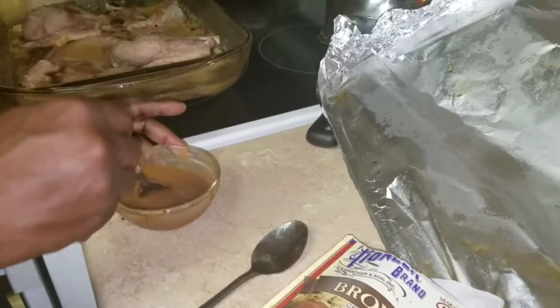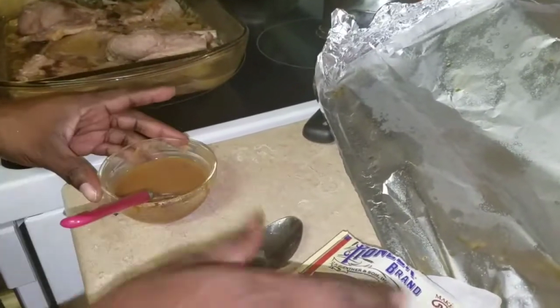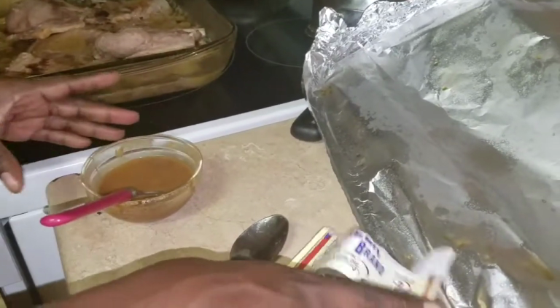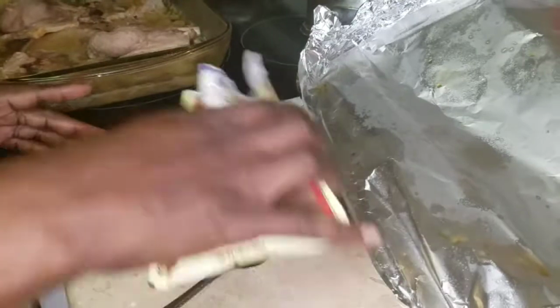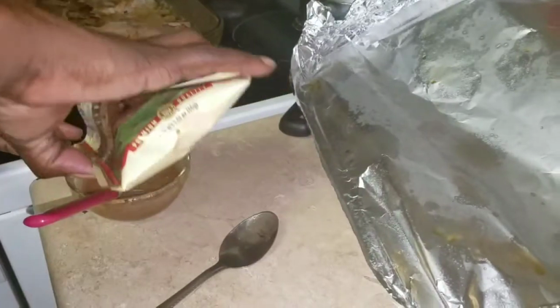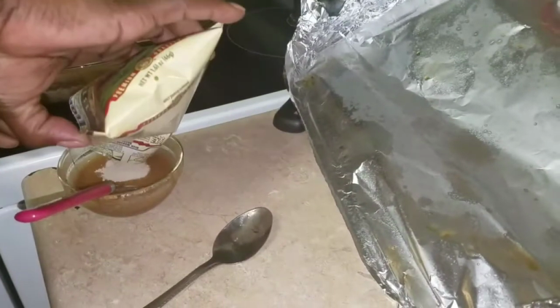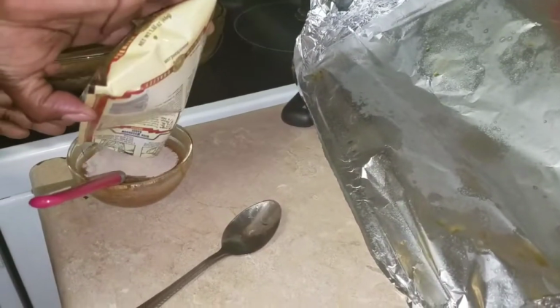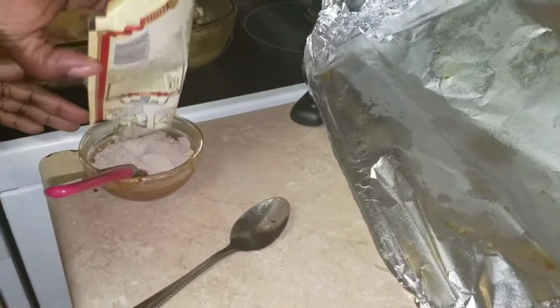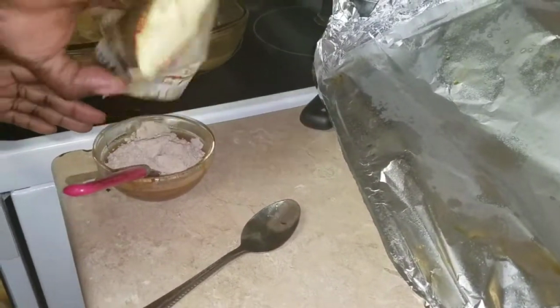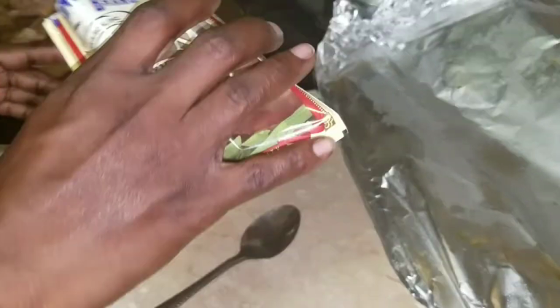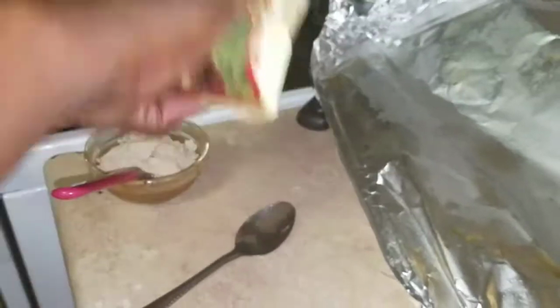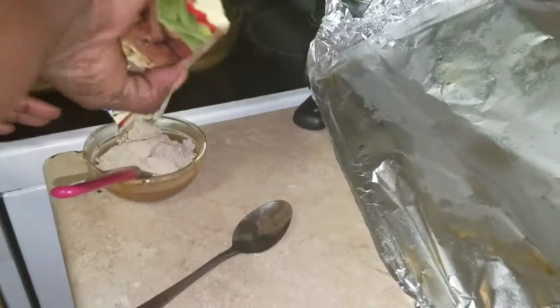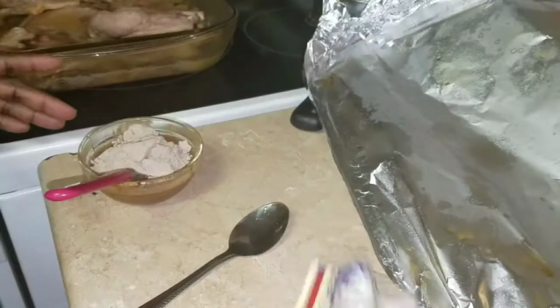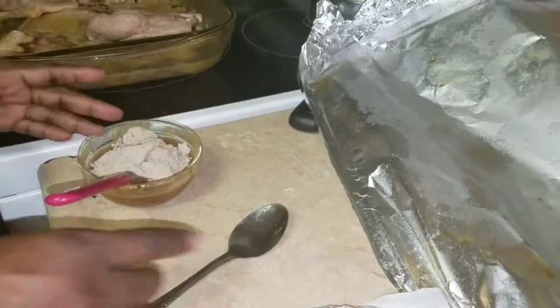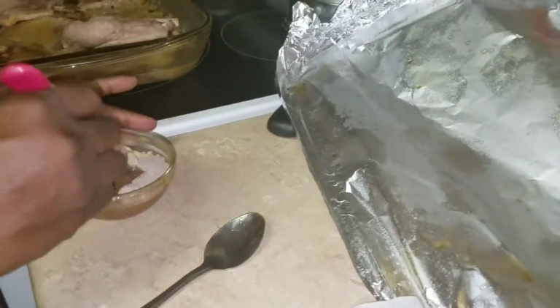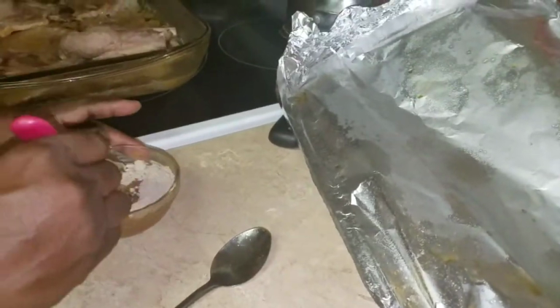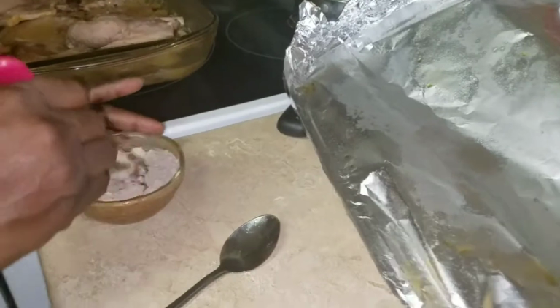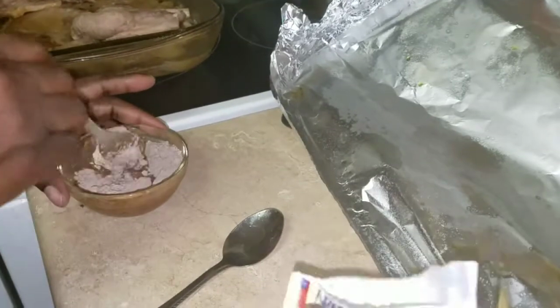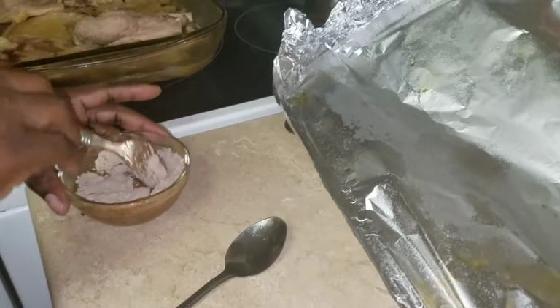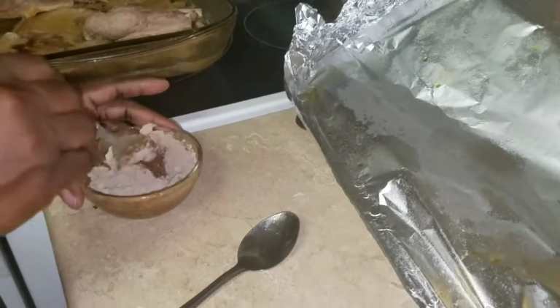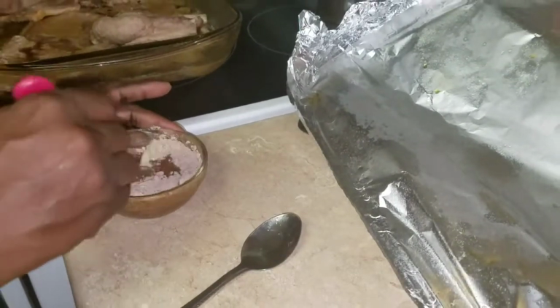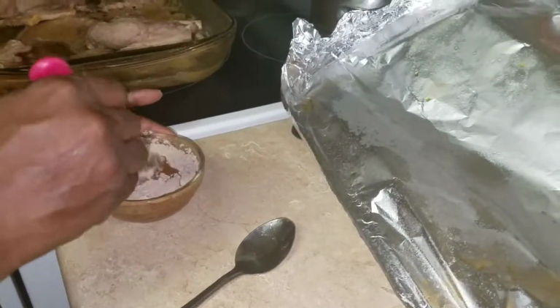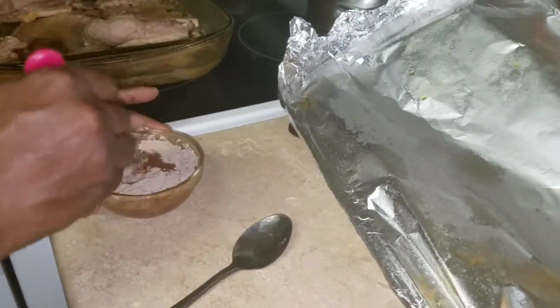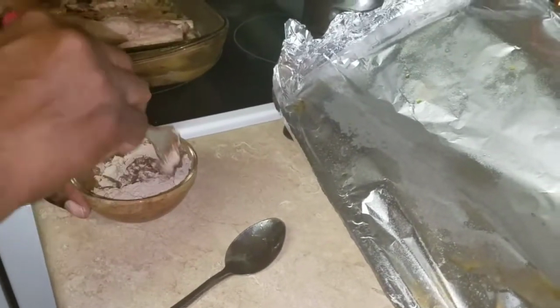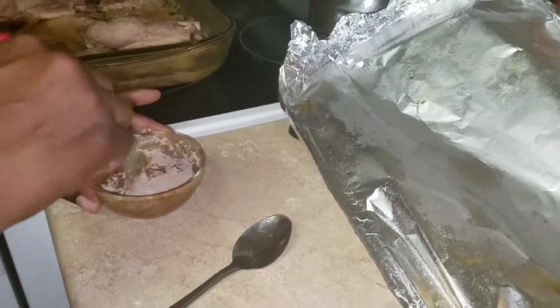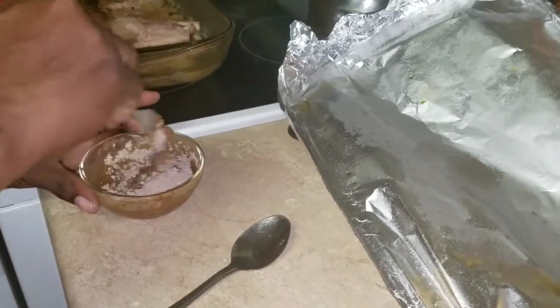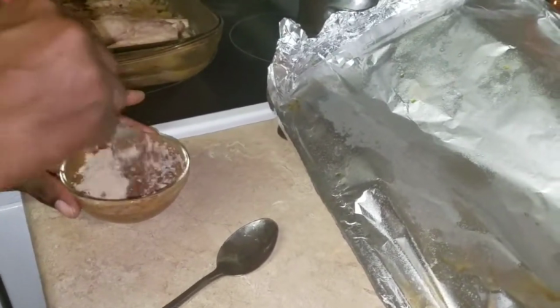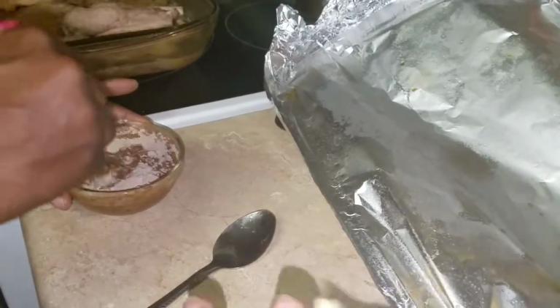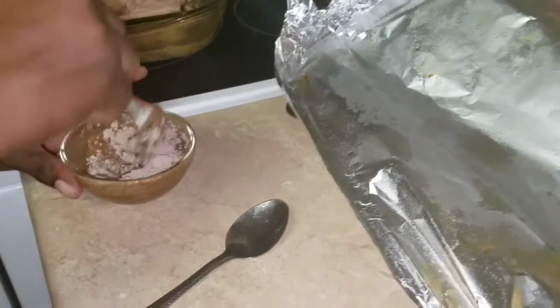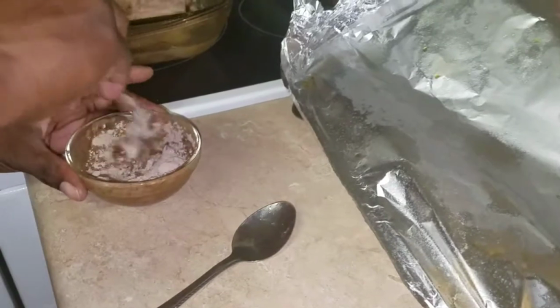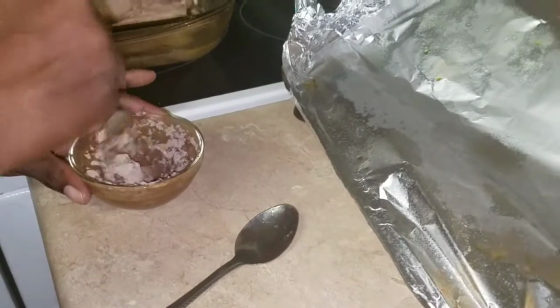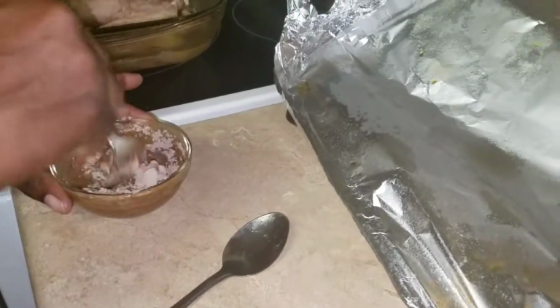I'm just going to add the rest of the package in there. You don't want to add too much water into the gravy package because then you have more water than gravy.